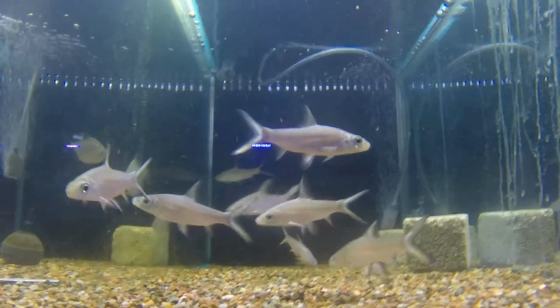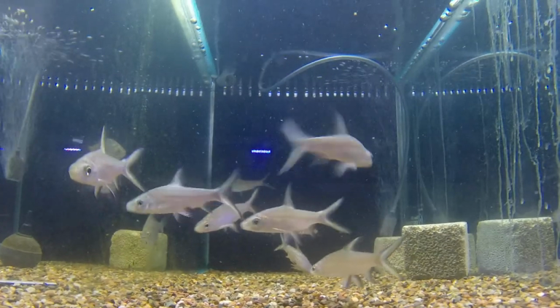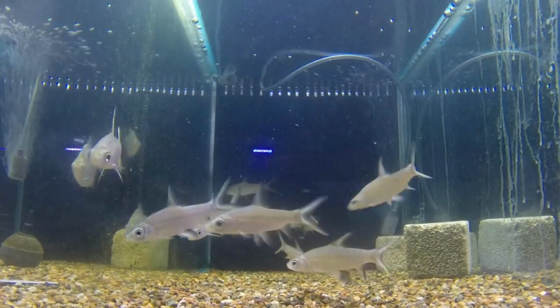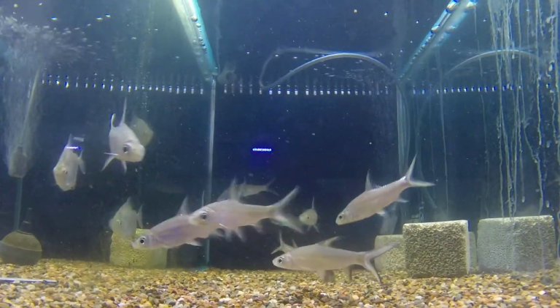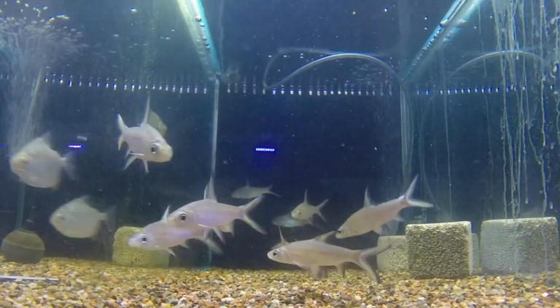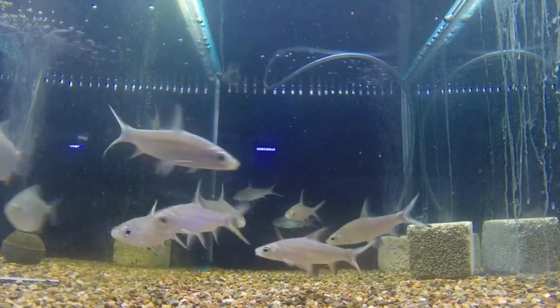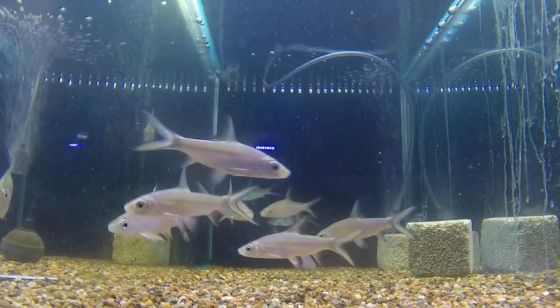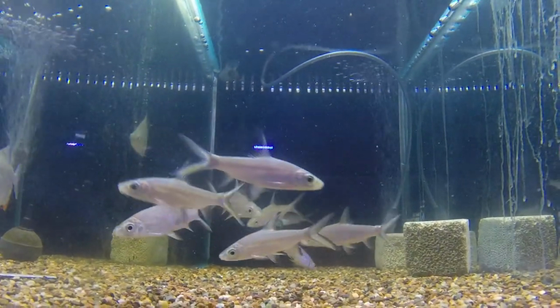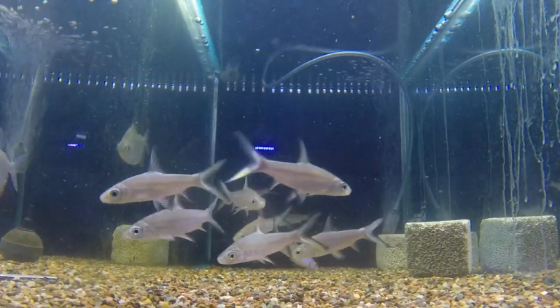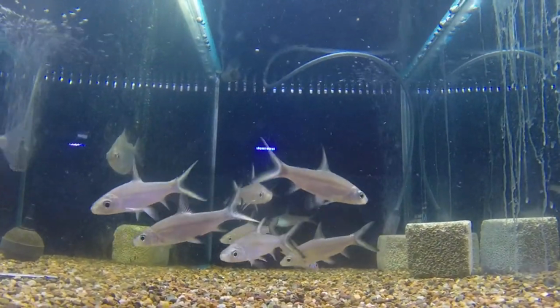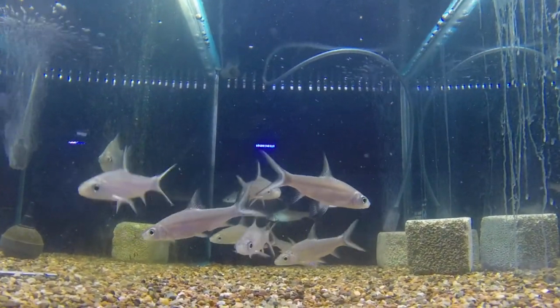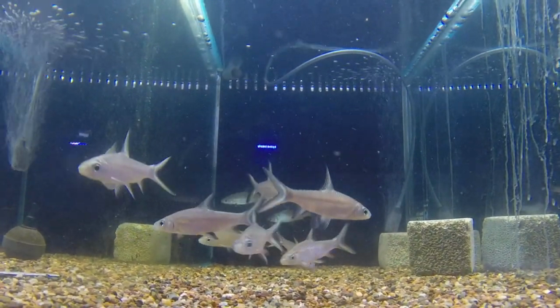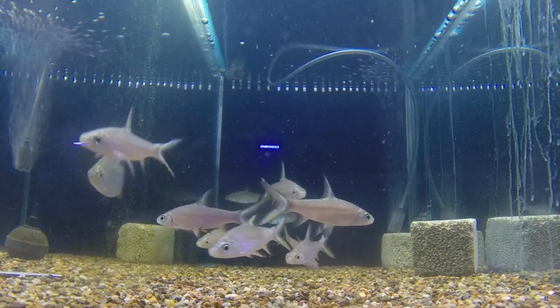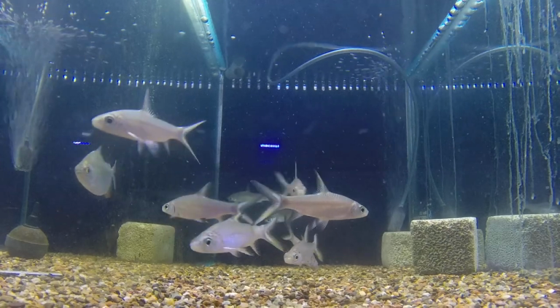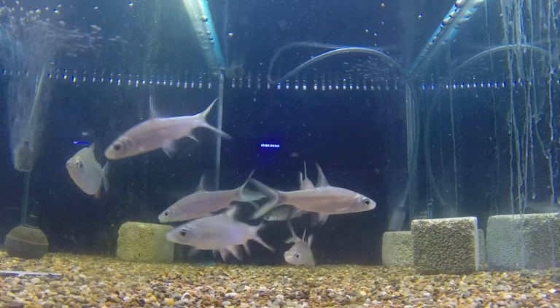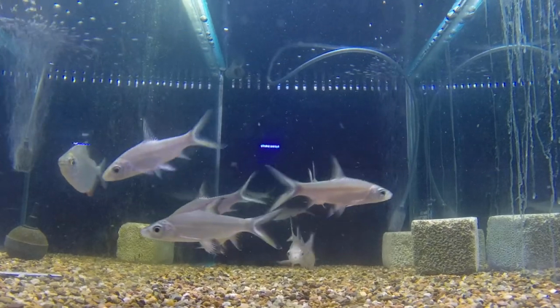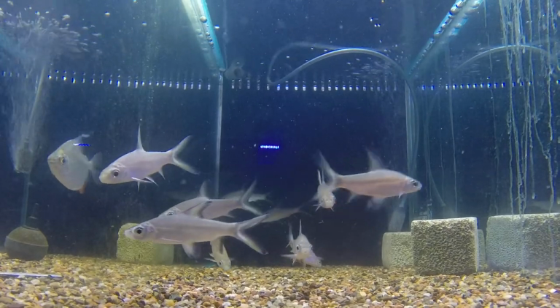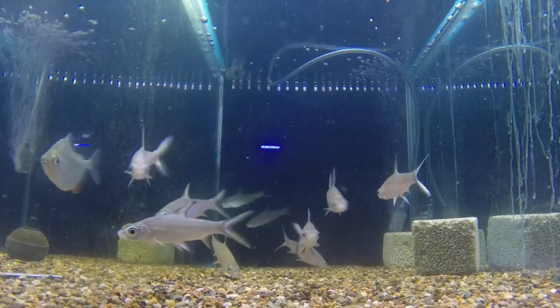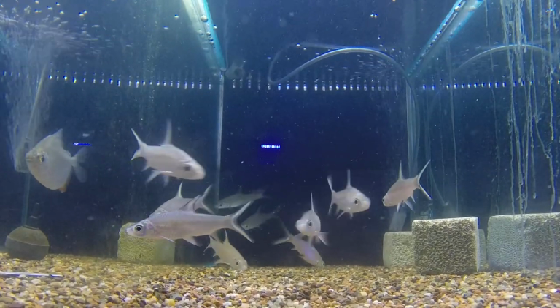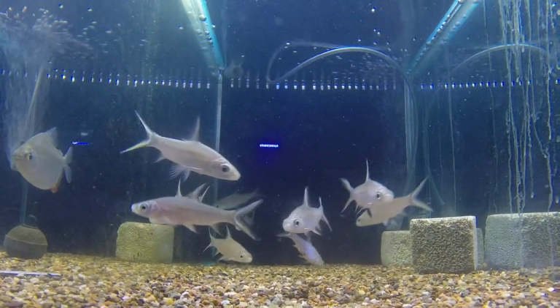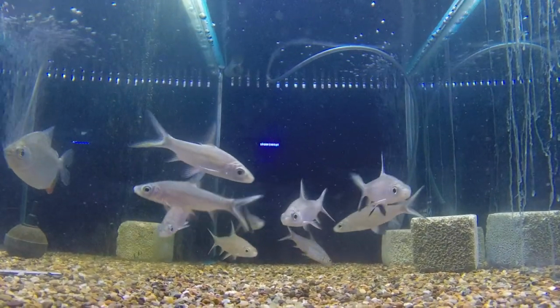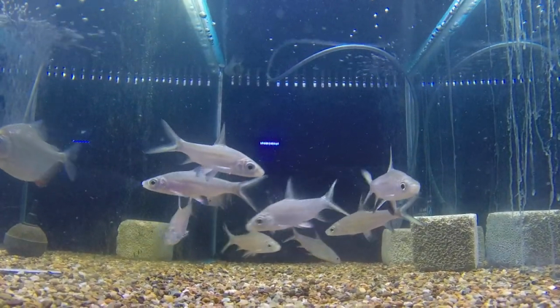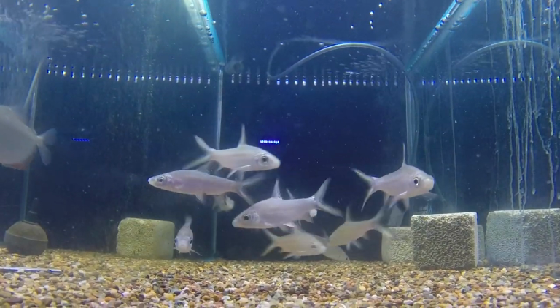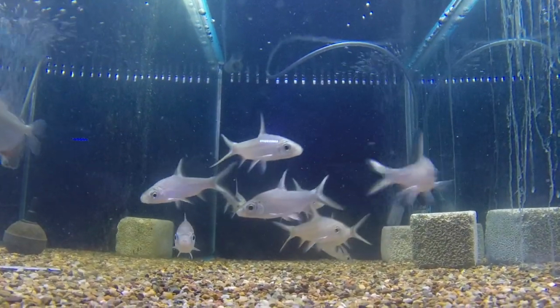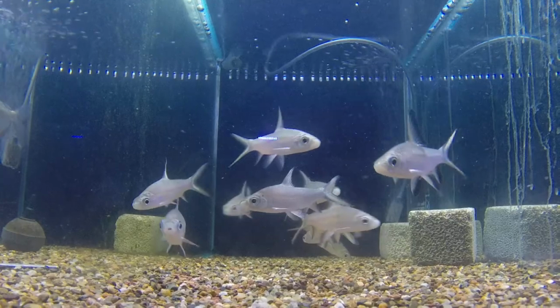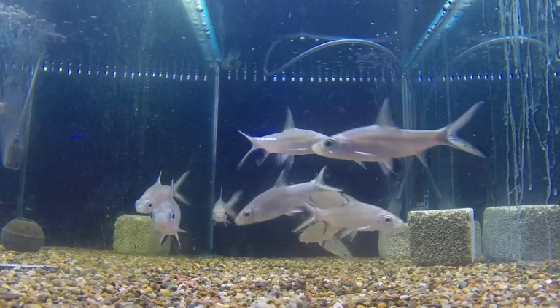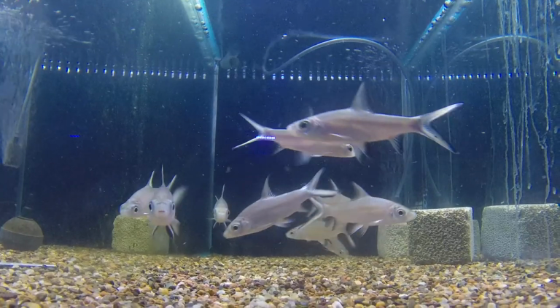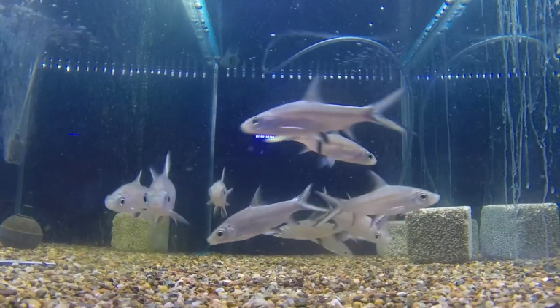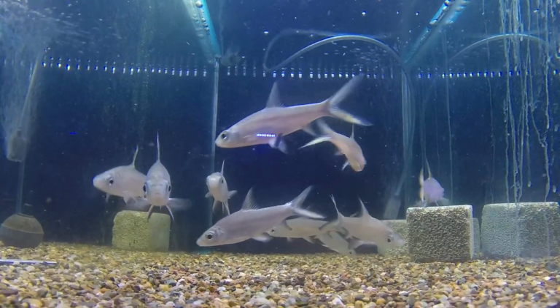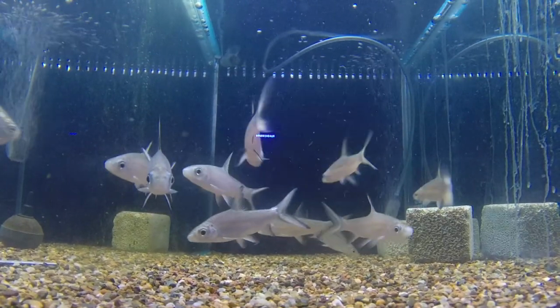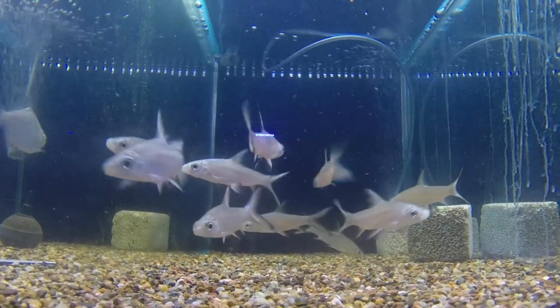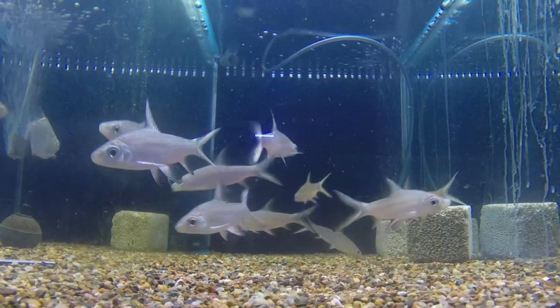This is a must for any kid keeping fish in a semi-decent sized tank. This is called a silver shark — very easy to look after, very fast-moving, and a very active fish that loves to be in a school.